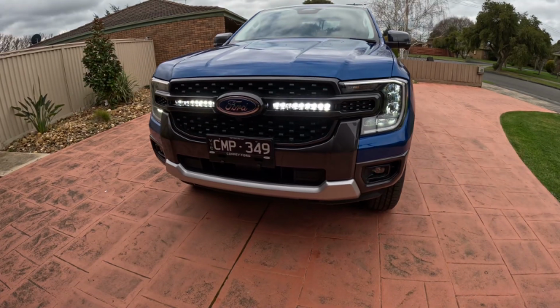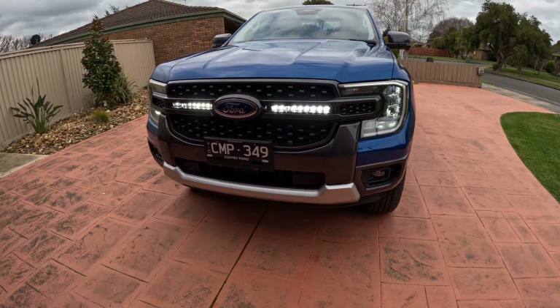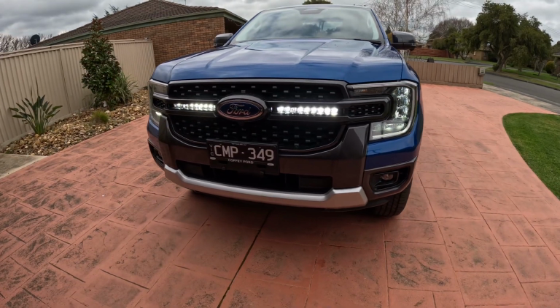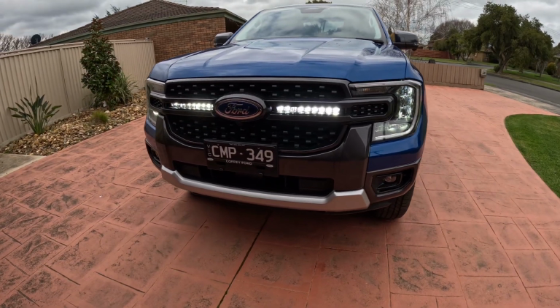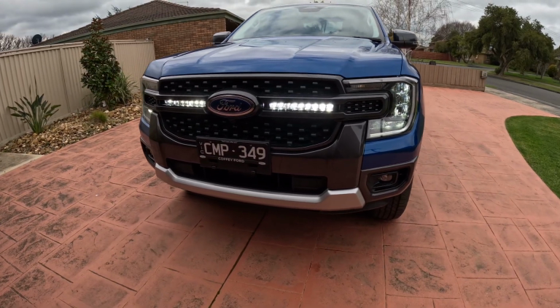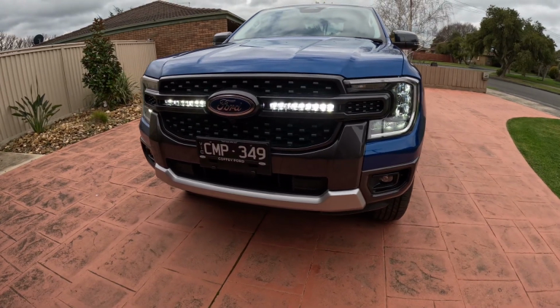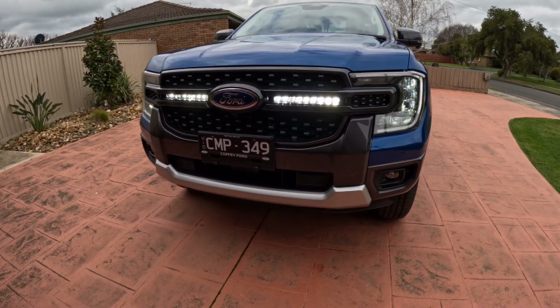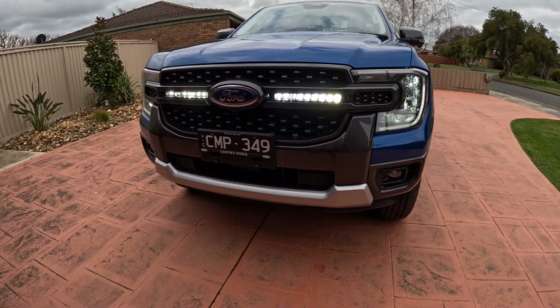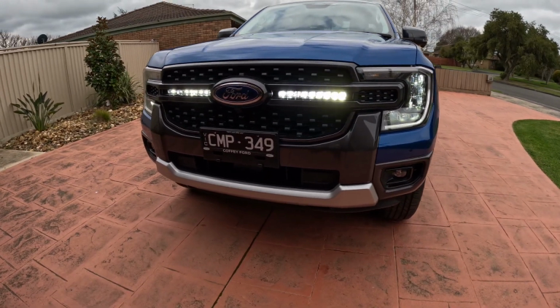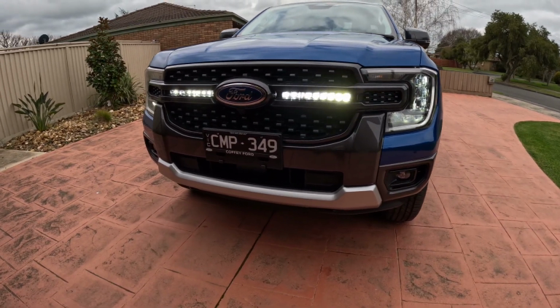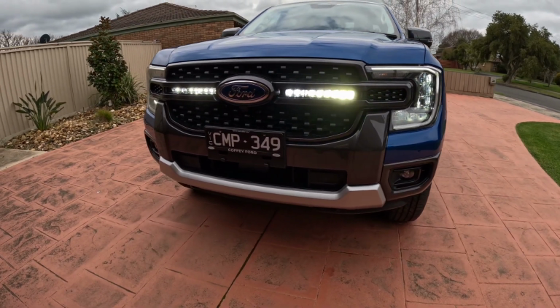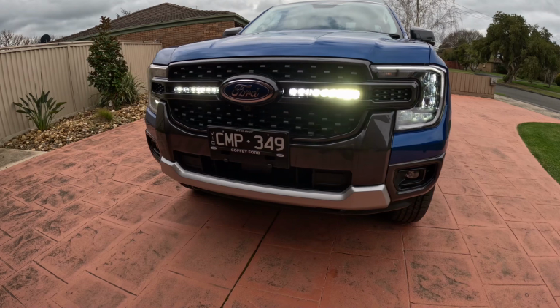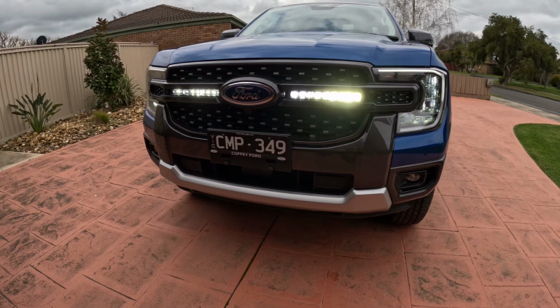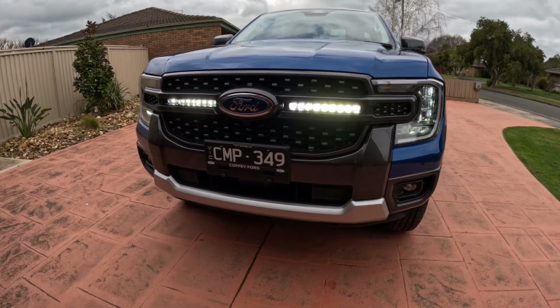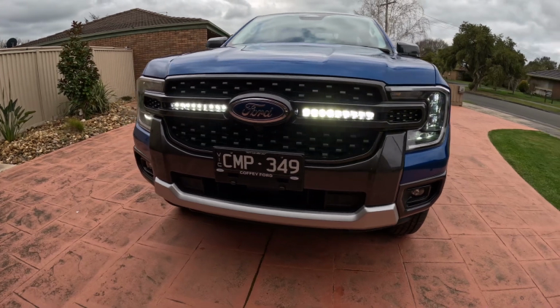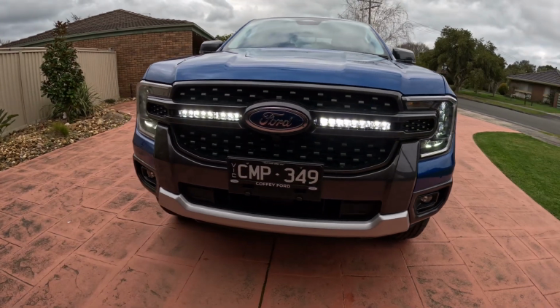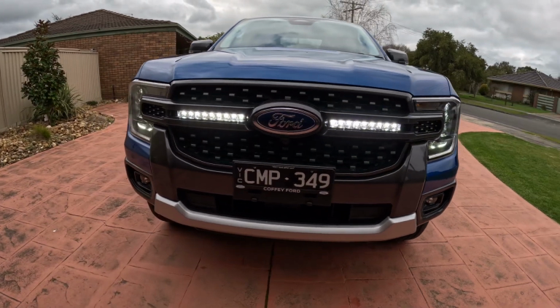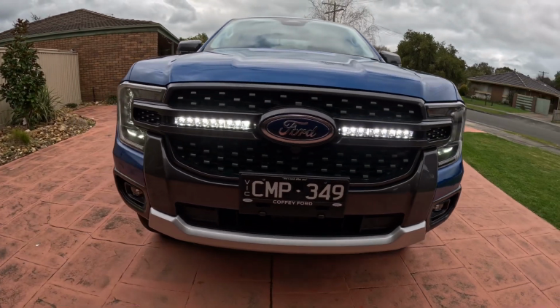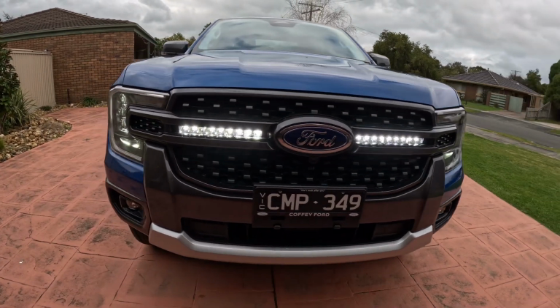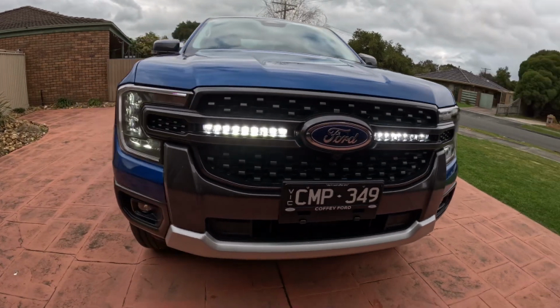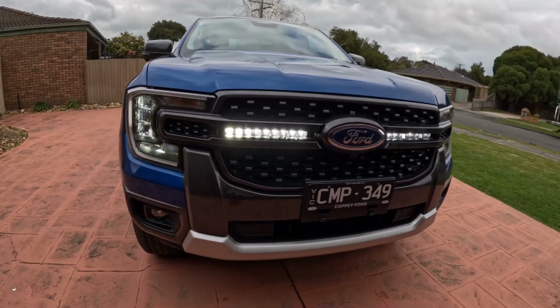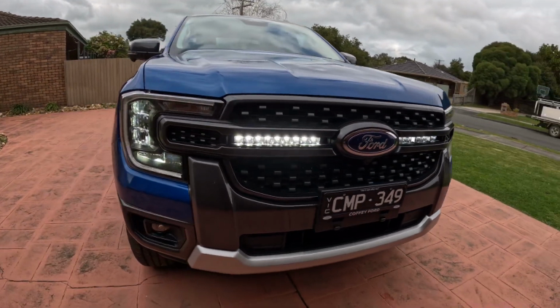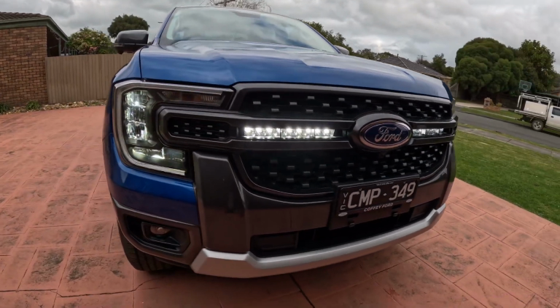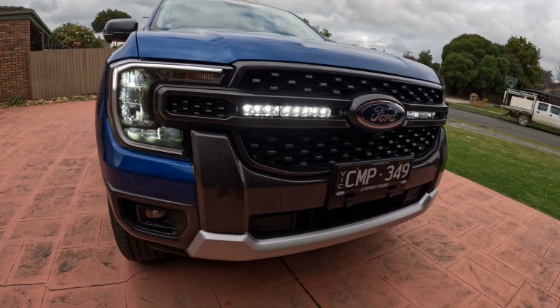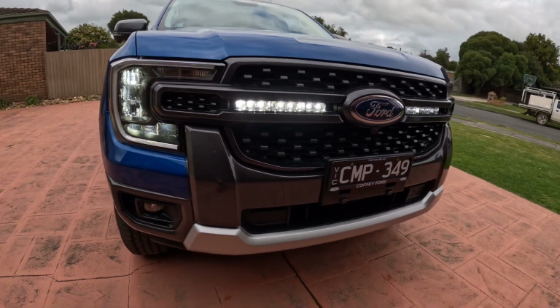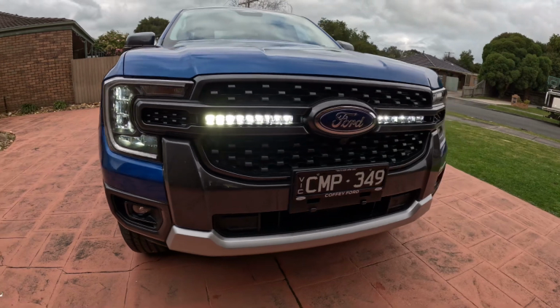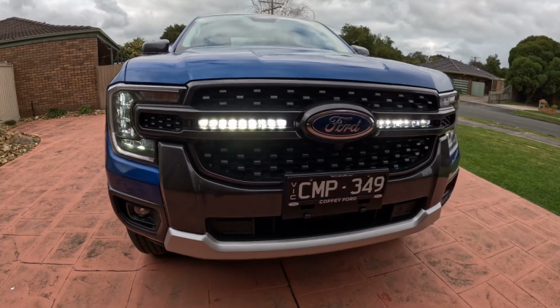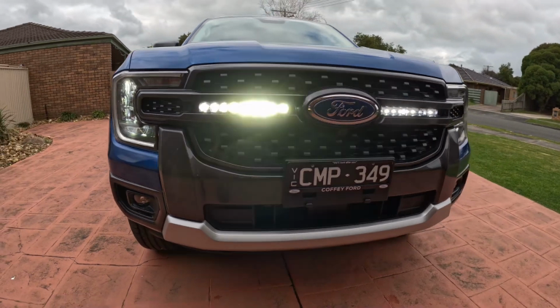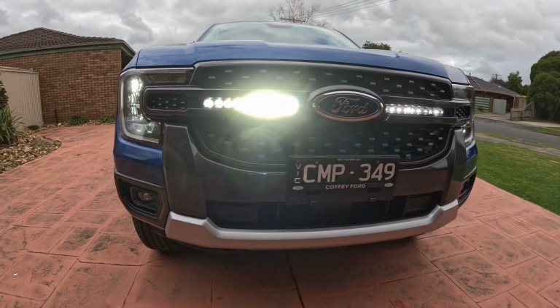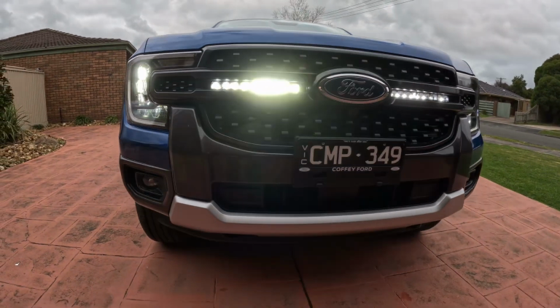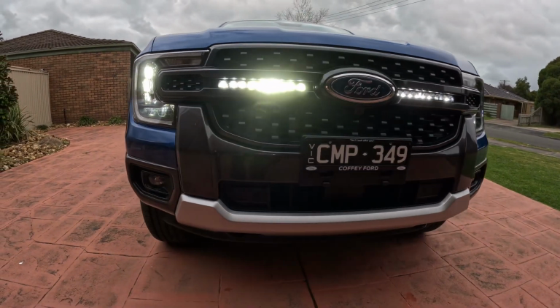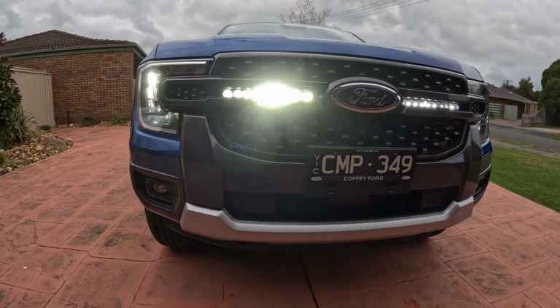Hey folks, I've finished mounting the Pirate Camp 13 inch driving lights behind the grill on the Ranger Sports 23.5. It's come up real good — very bright, extremely bright.